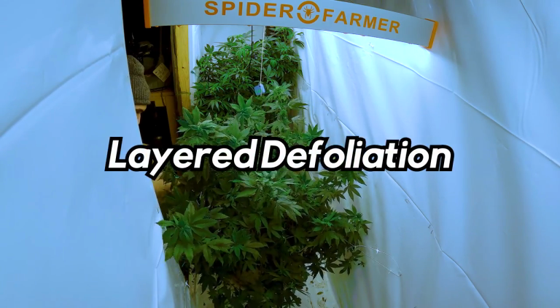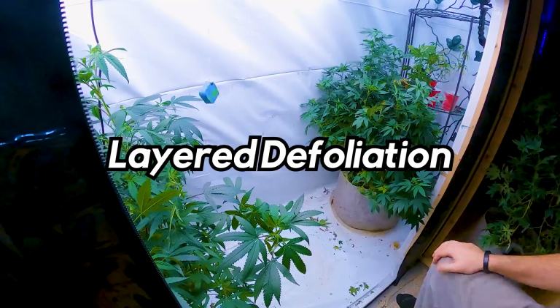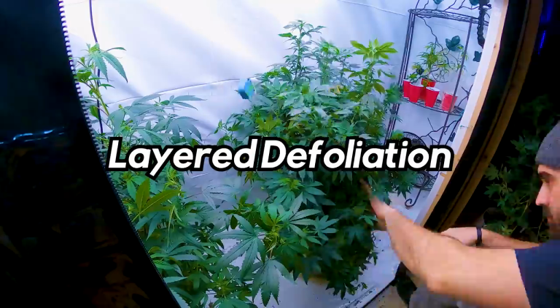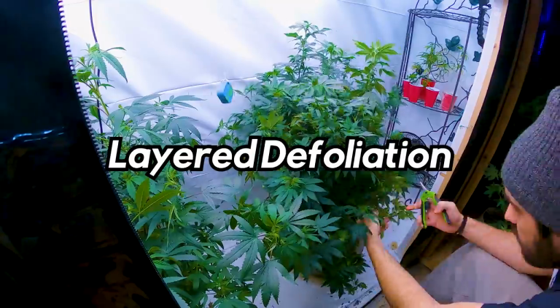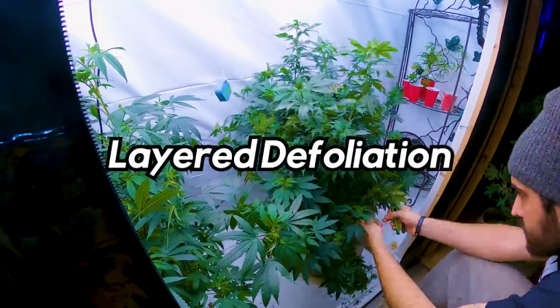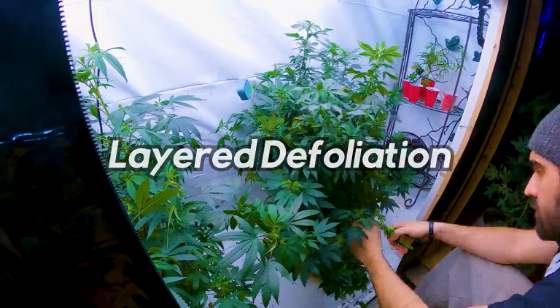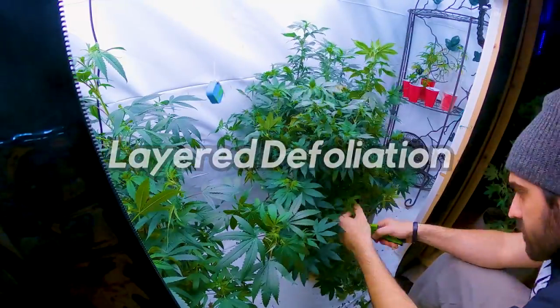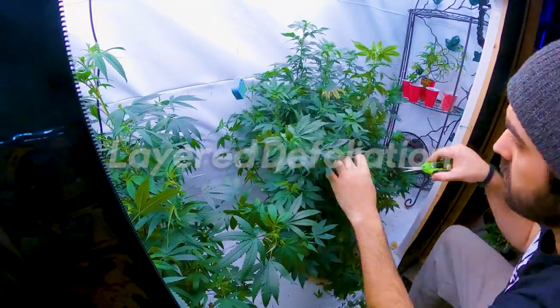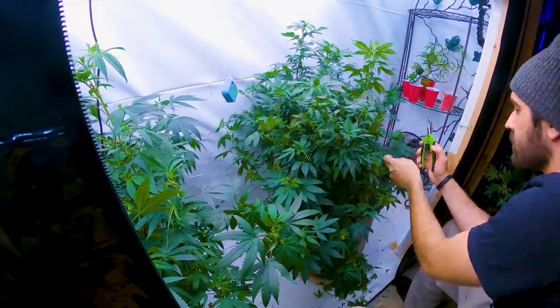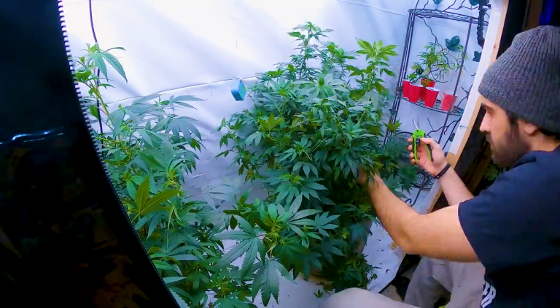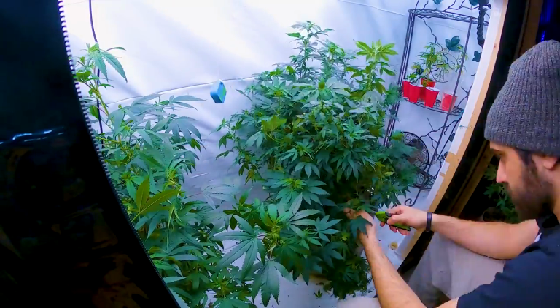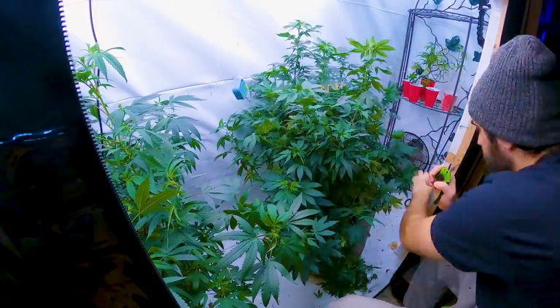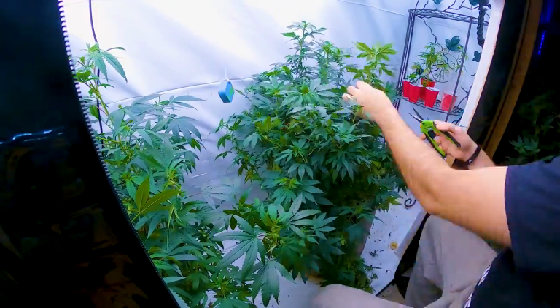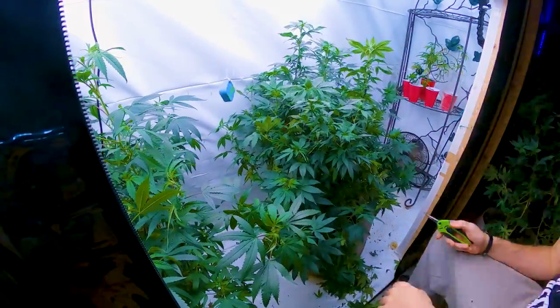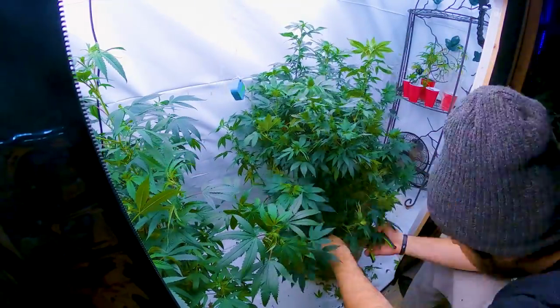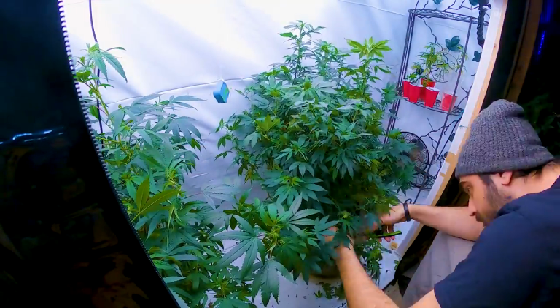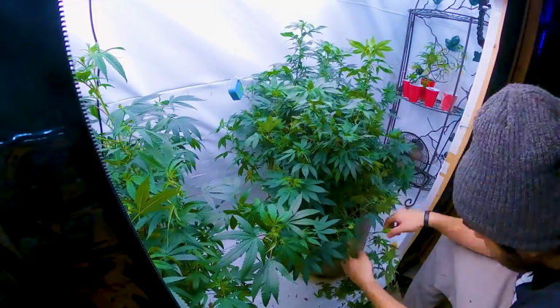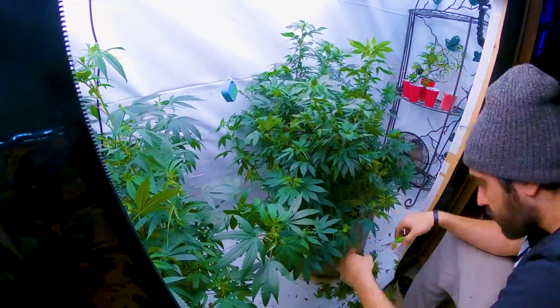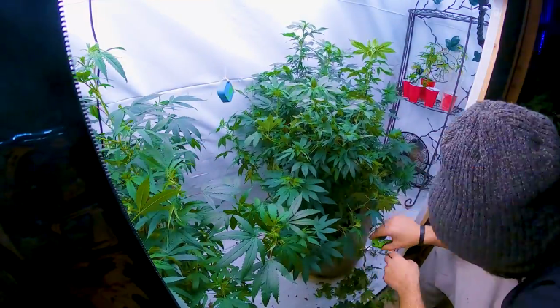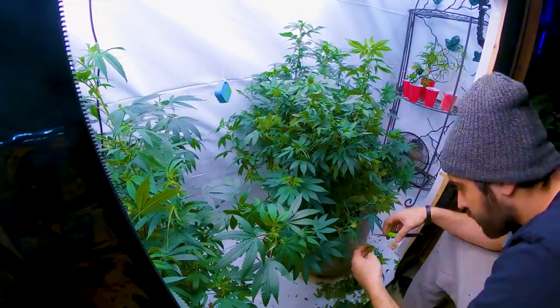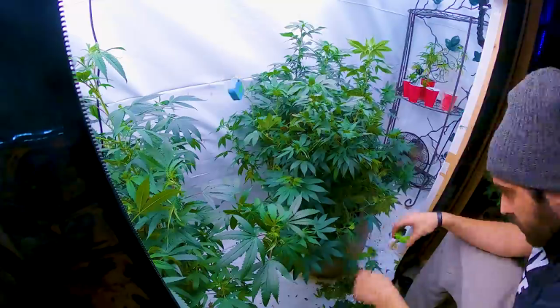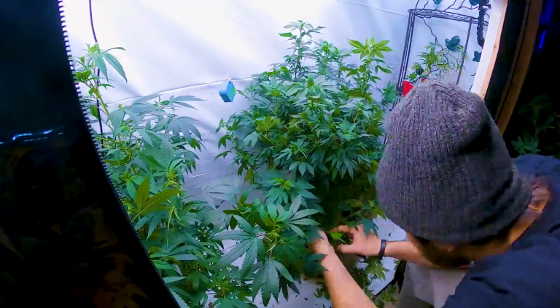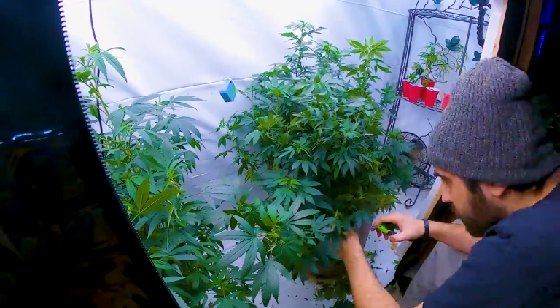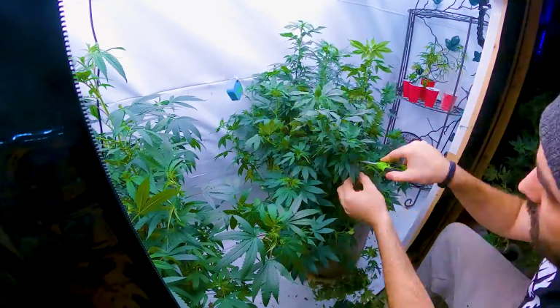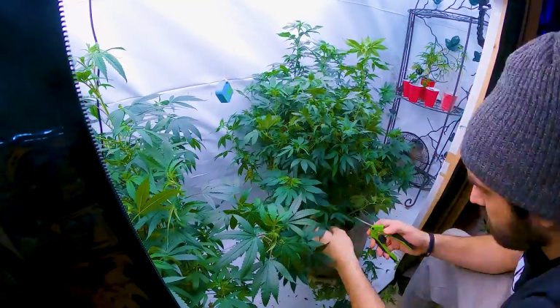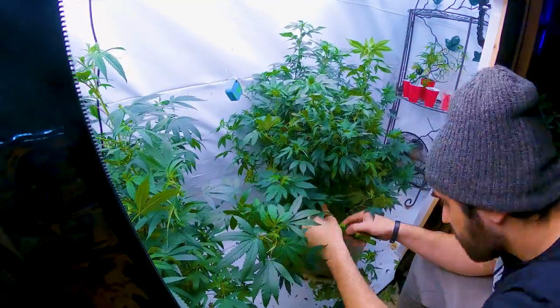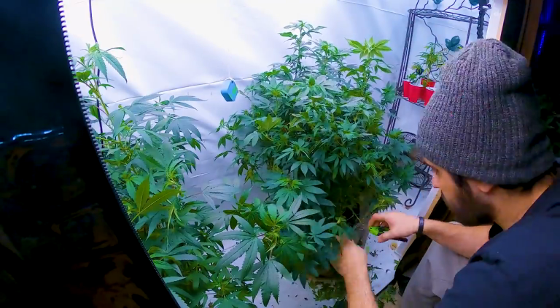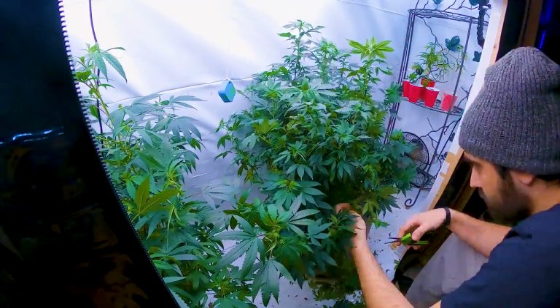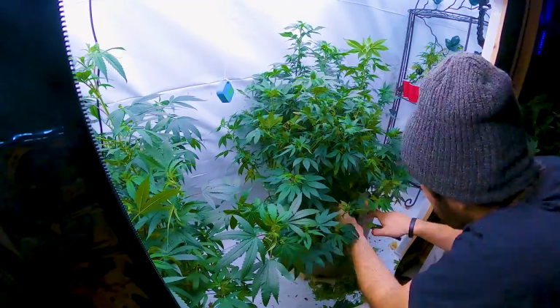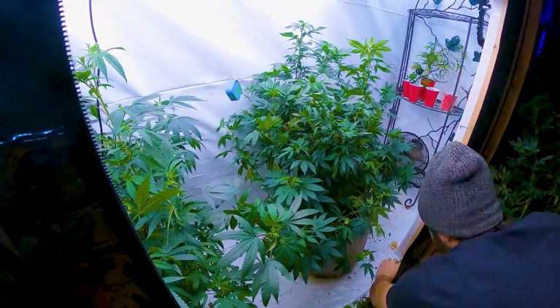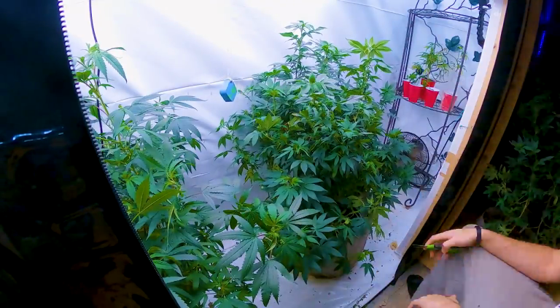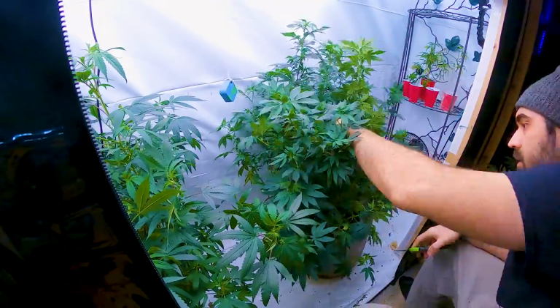Layered defoliation is a technique where you remove the larger leaves first and the smaller leaves later. This allows the plant to recover from the initial stress before removing more leaves.